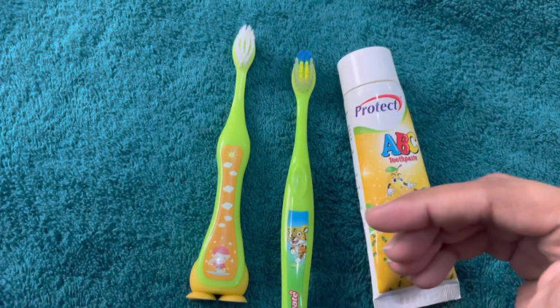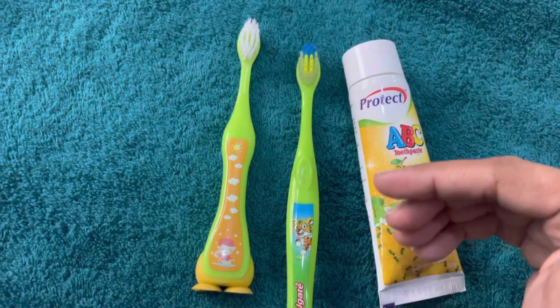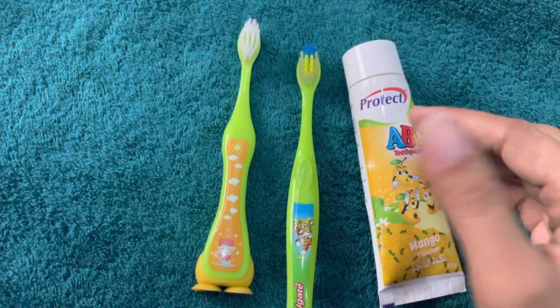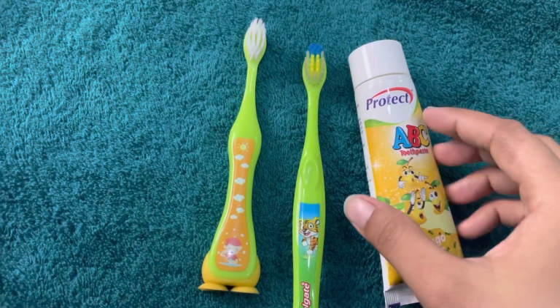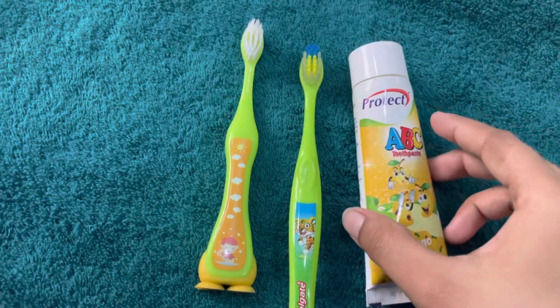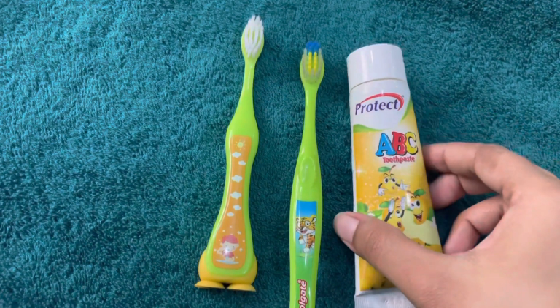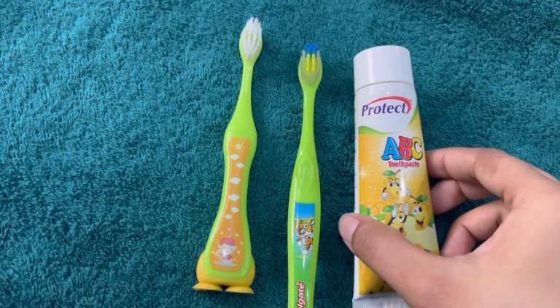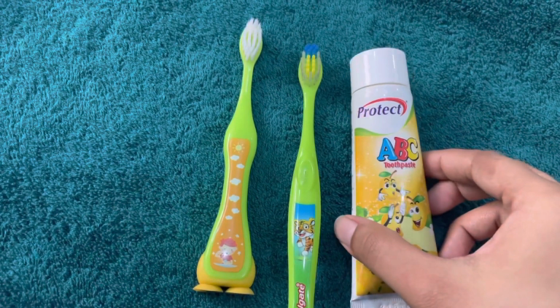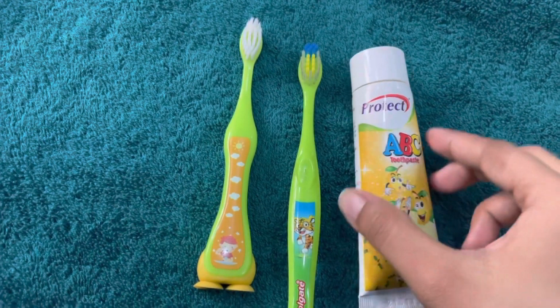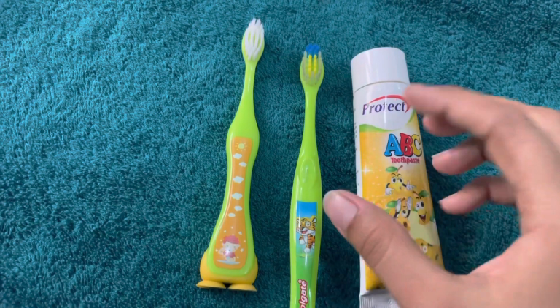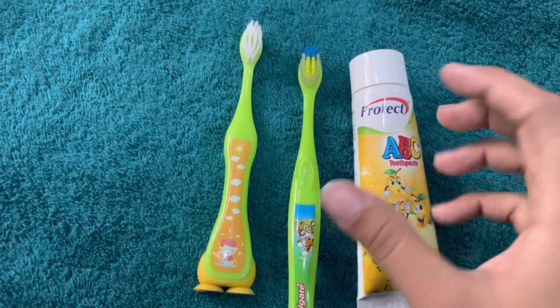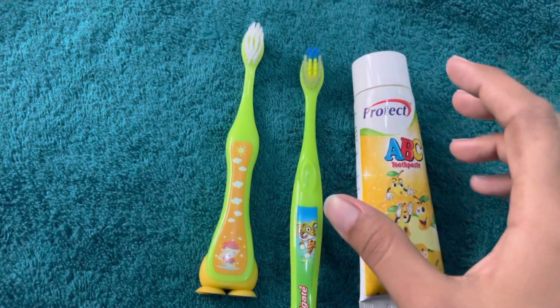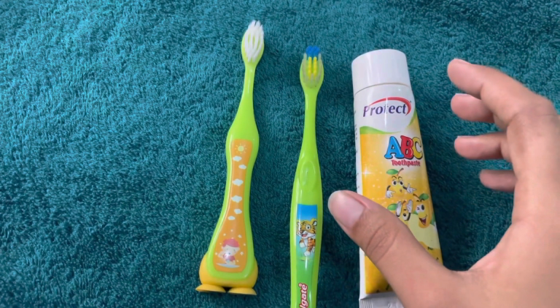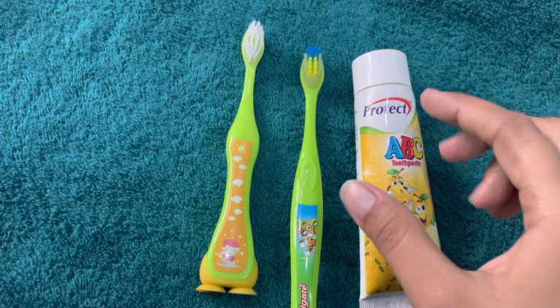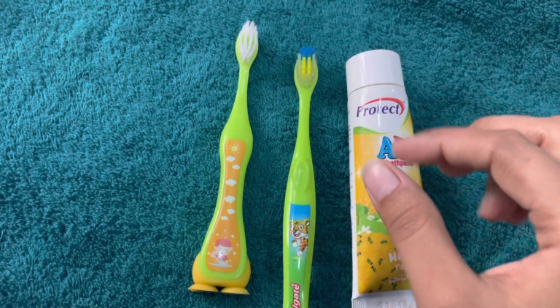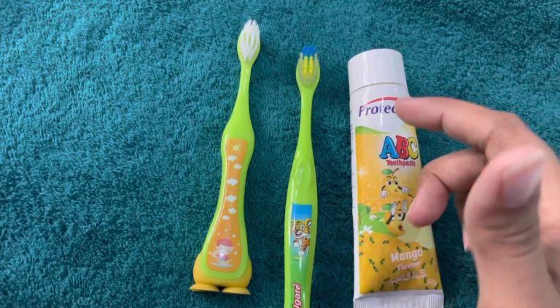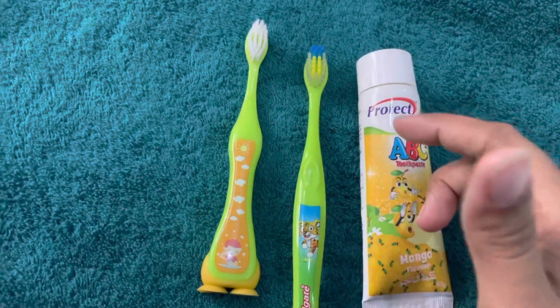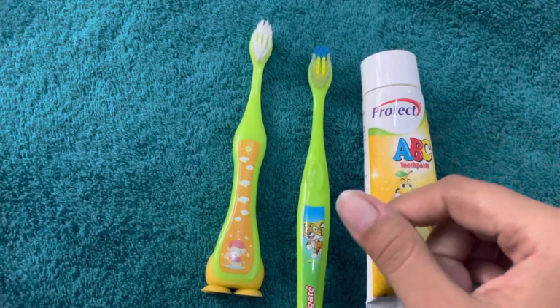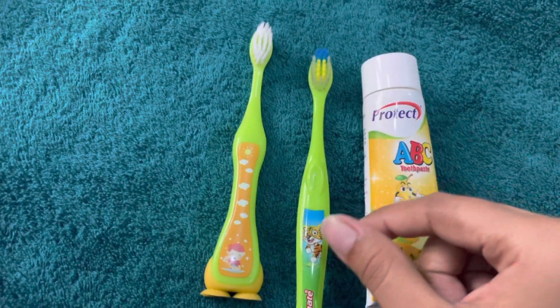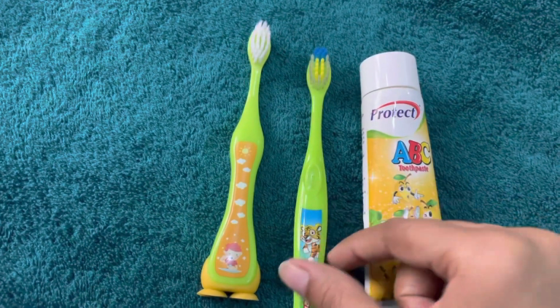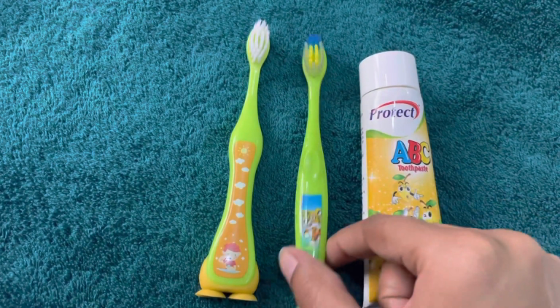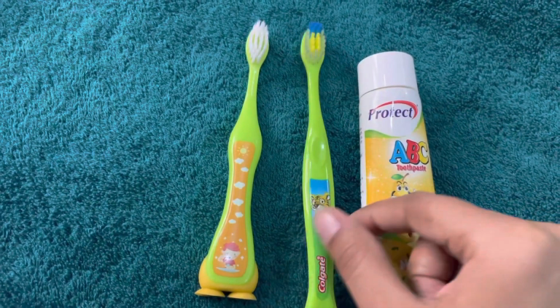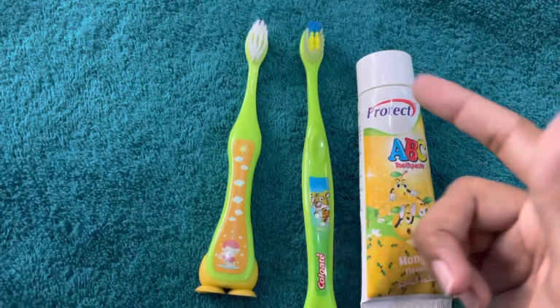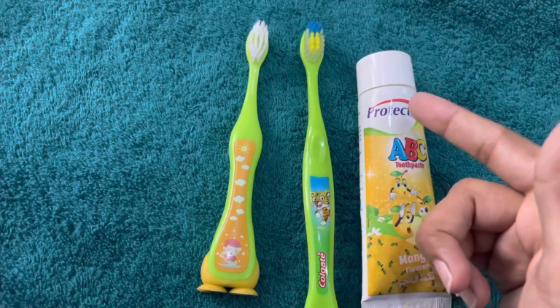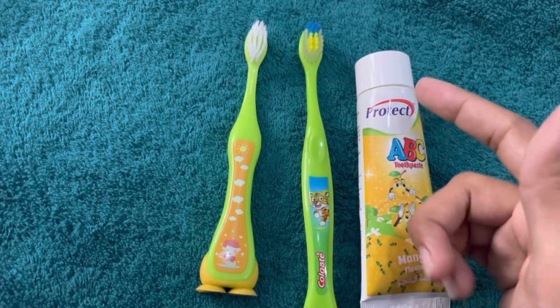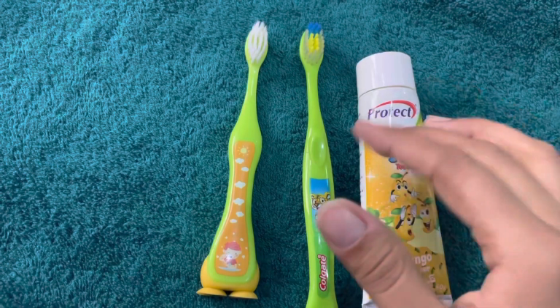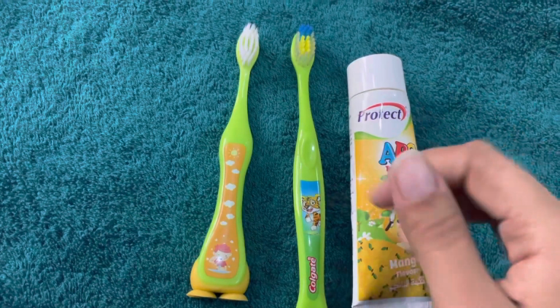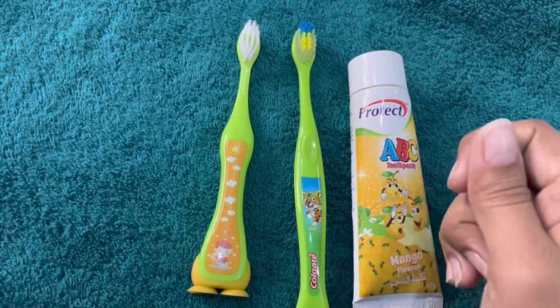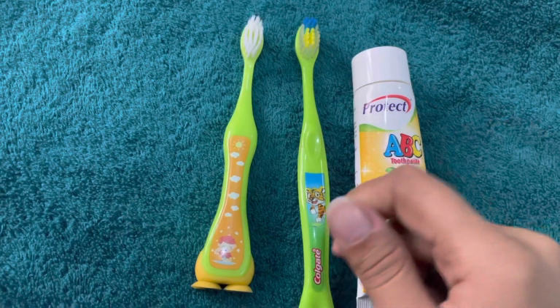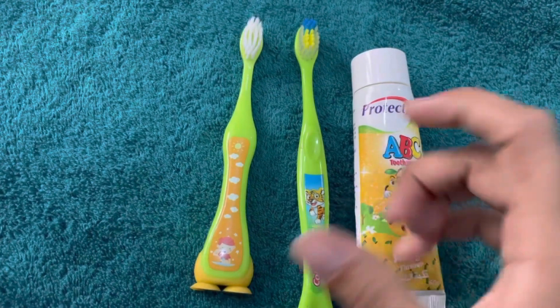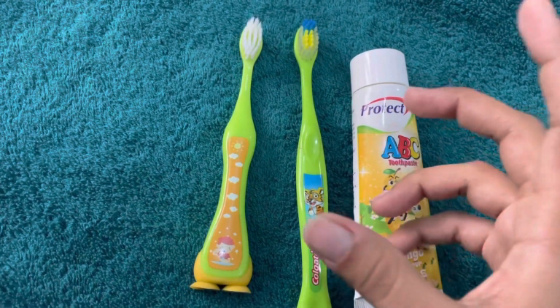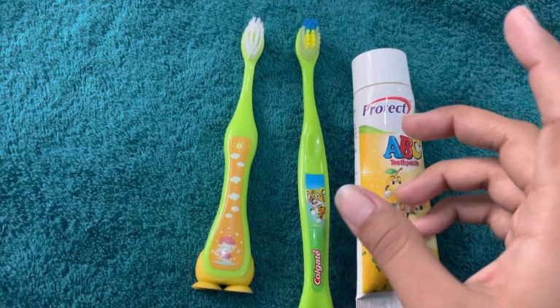So at this age, they are learning how to do things. When they brush their teeth, they open their eyes and their hands — they are actively engaging with the process.